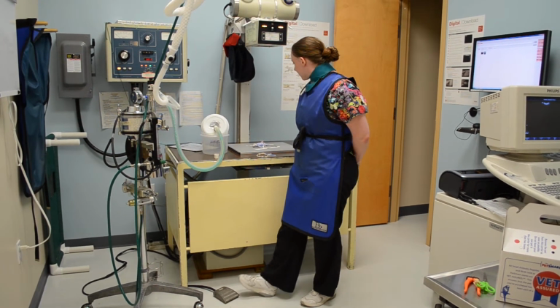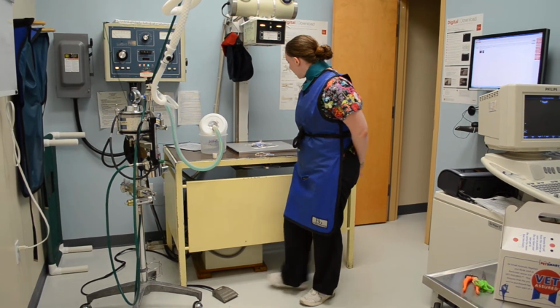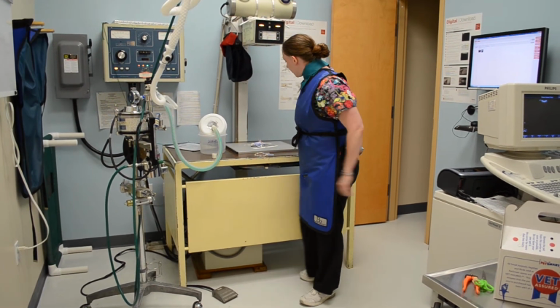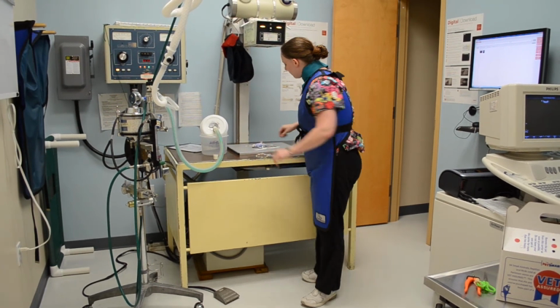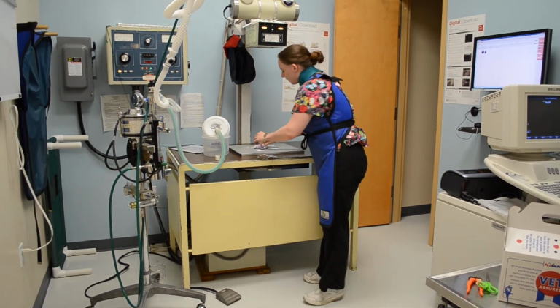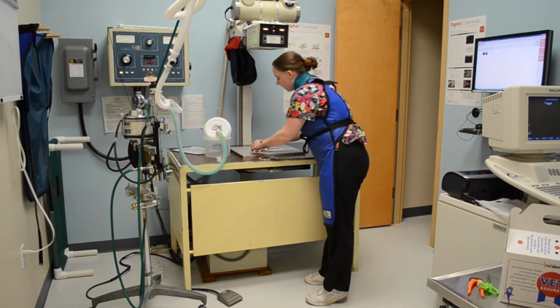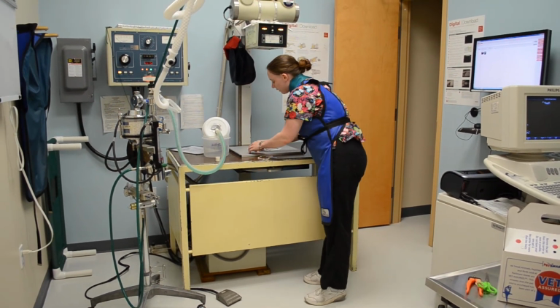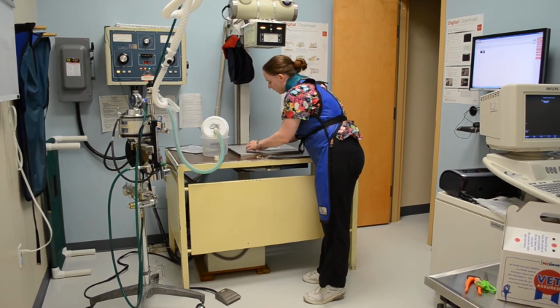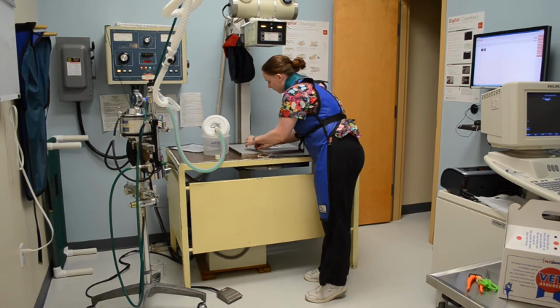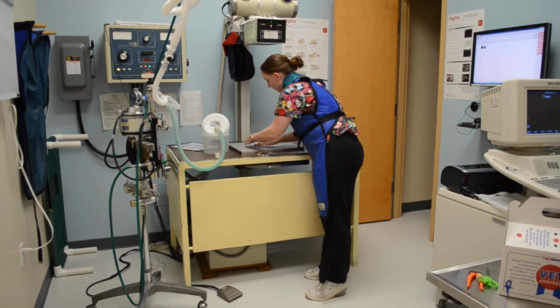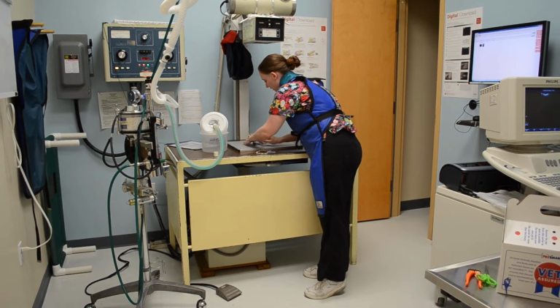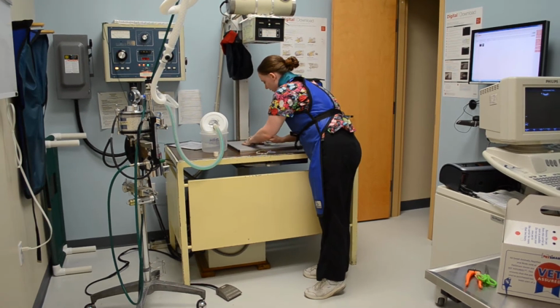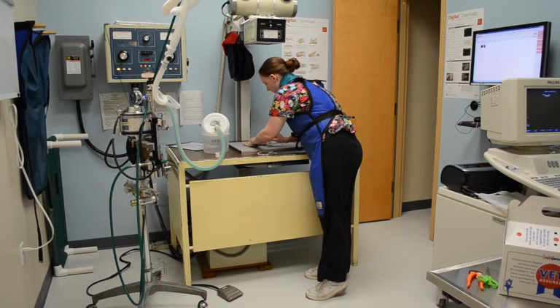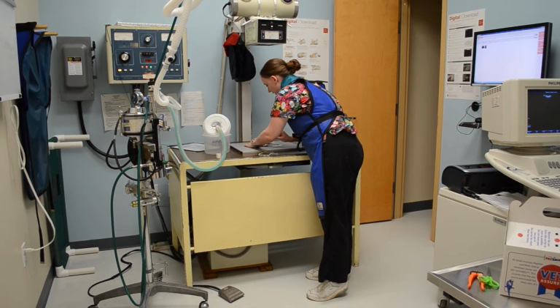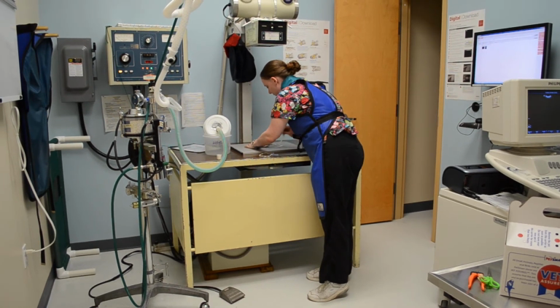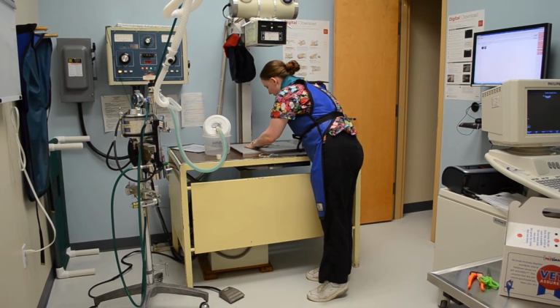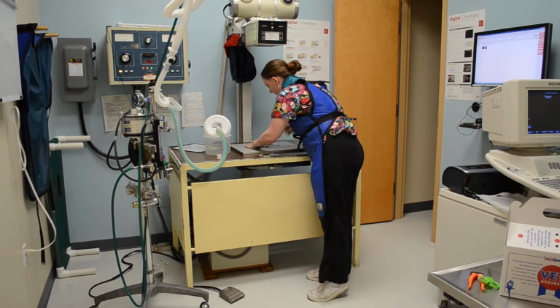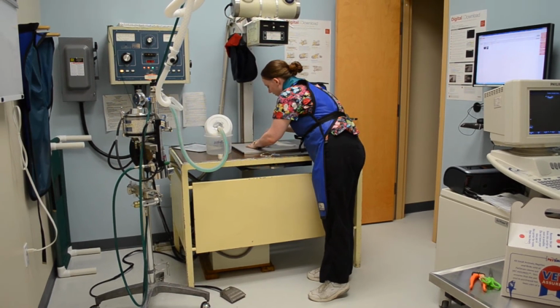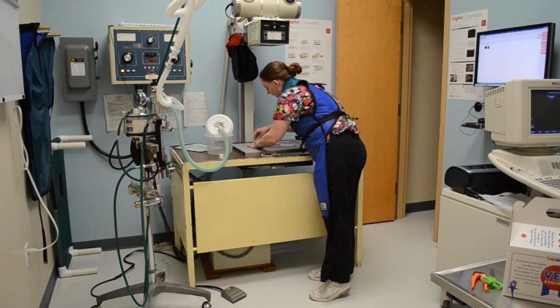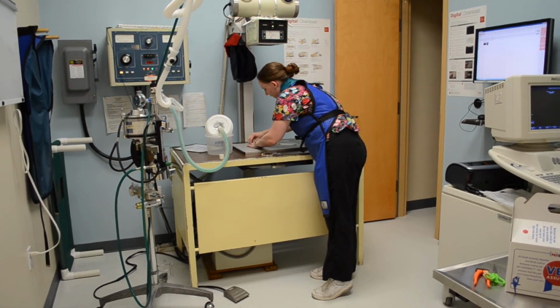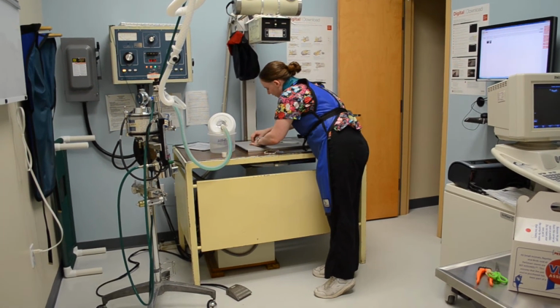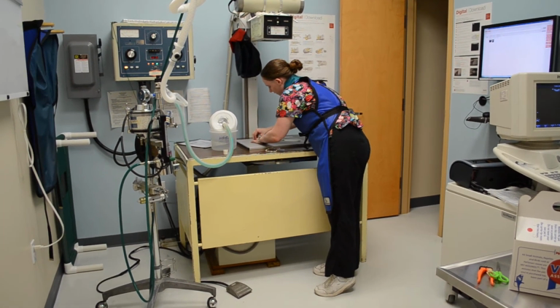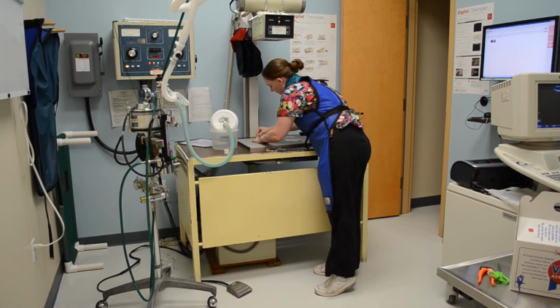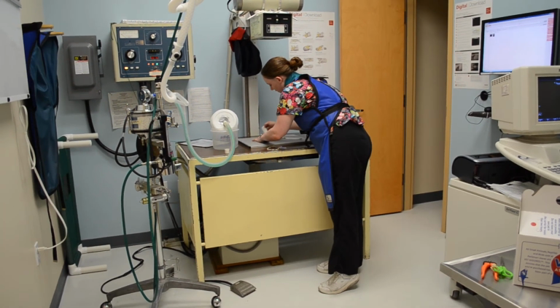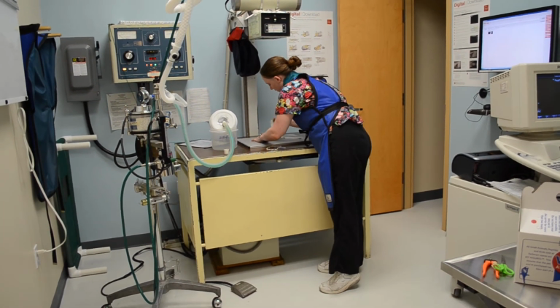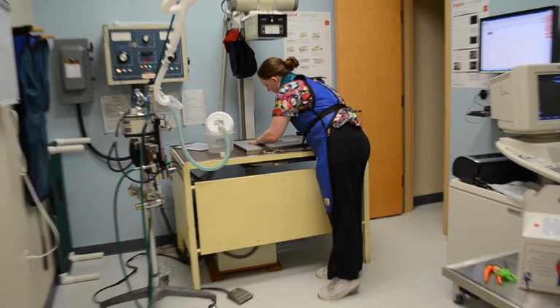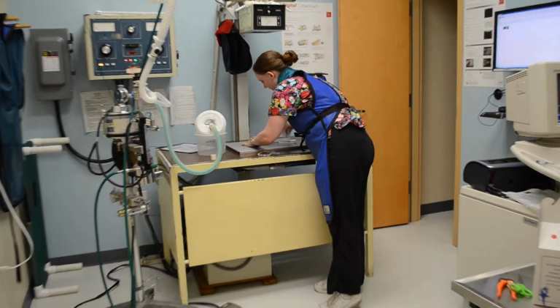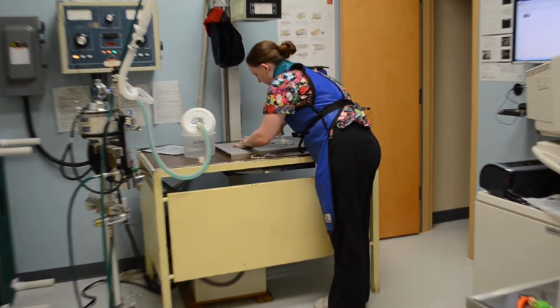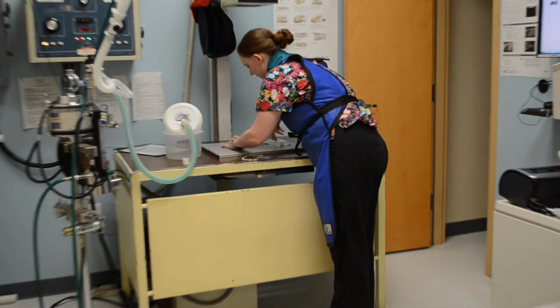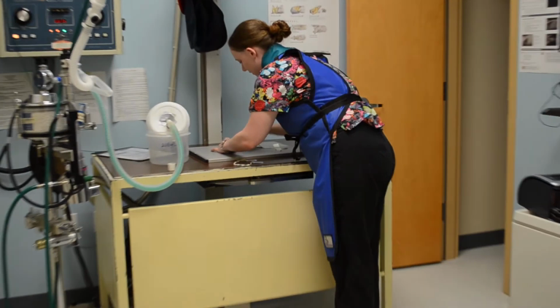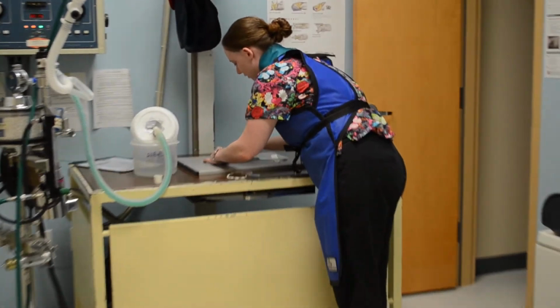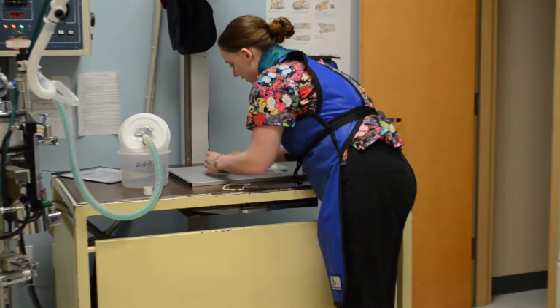Here we go. Great little guy. You're okay. There's one.